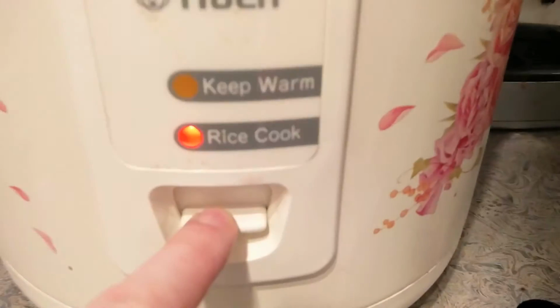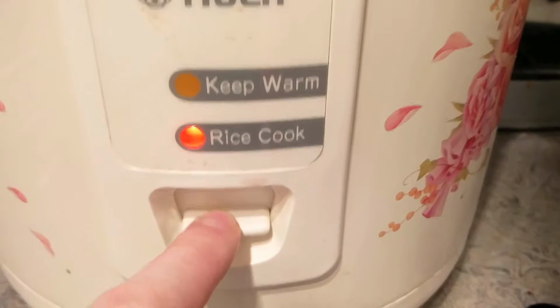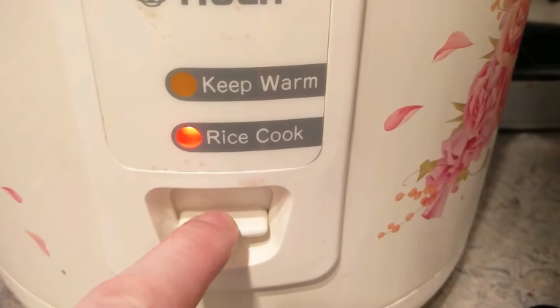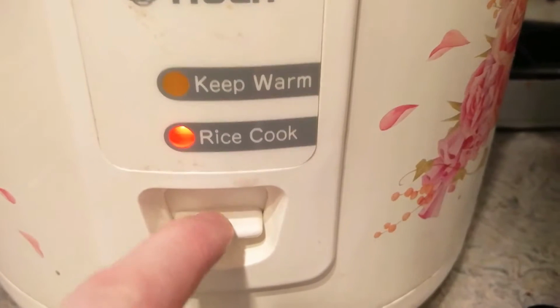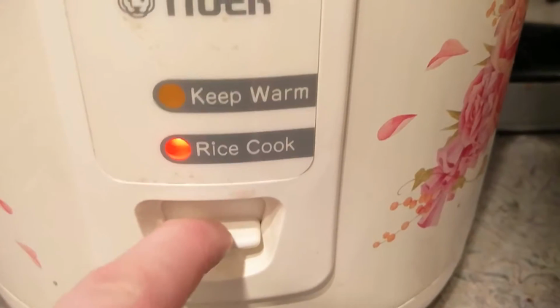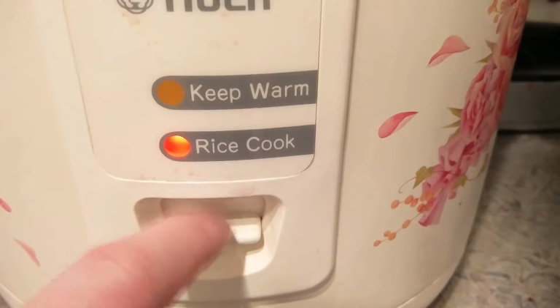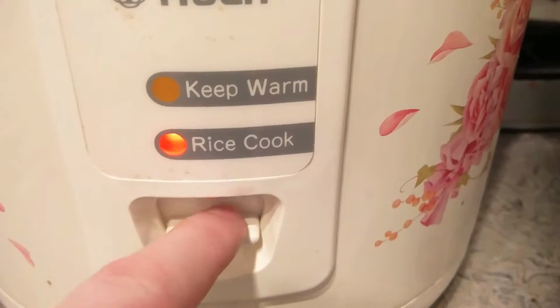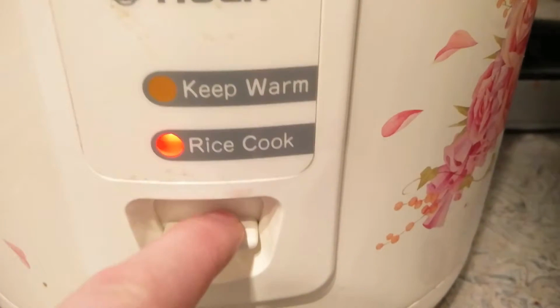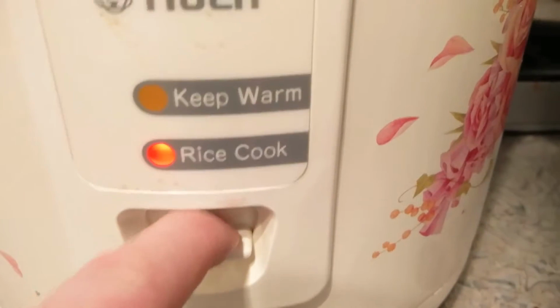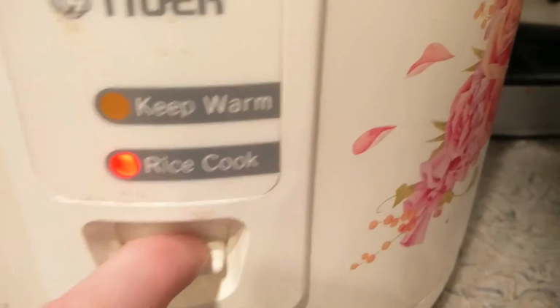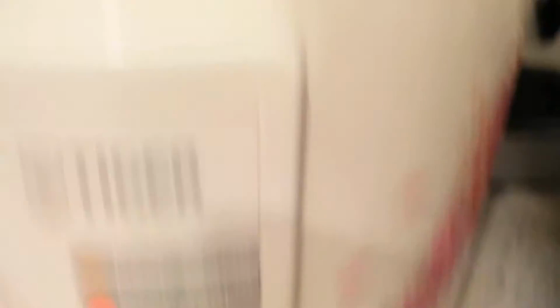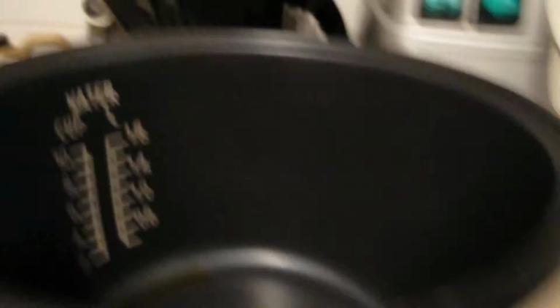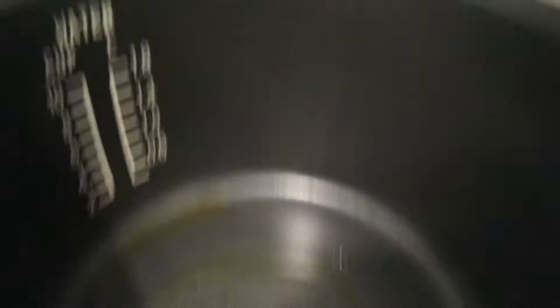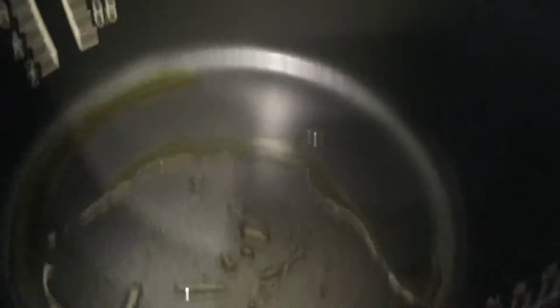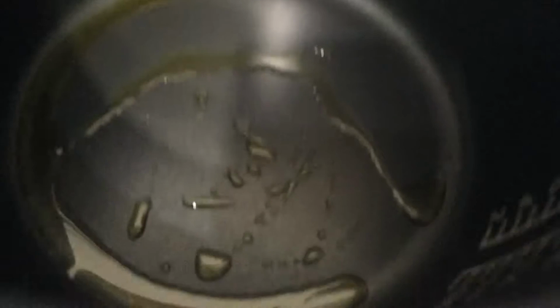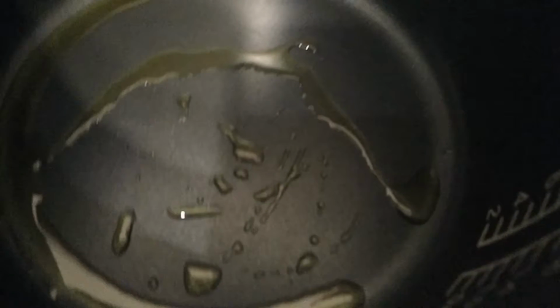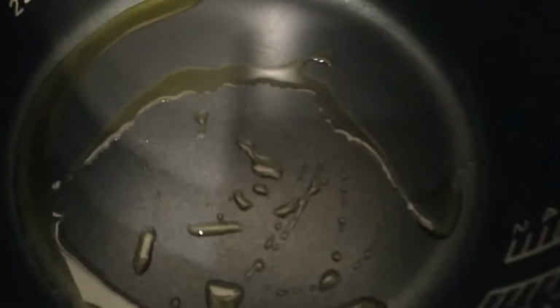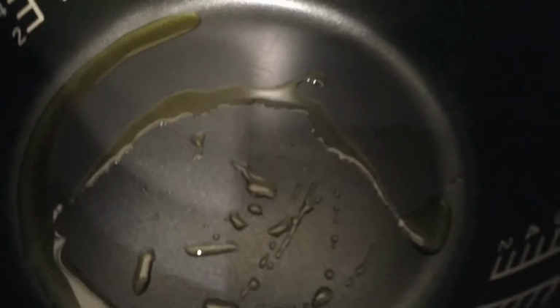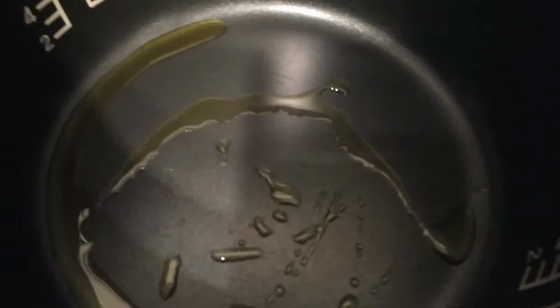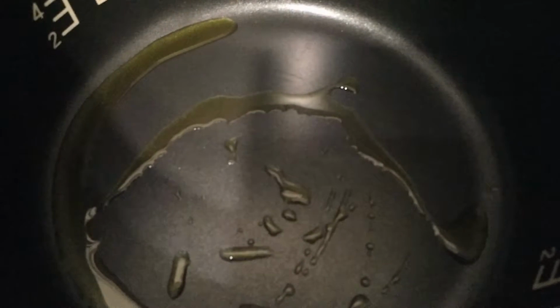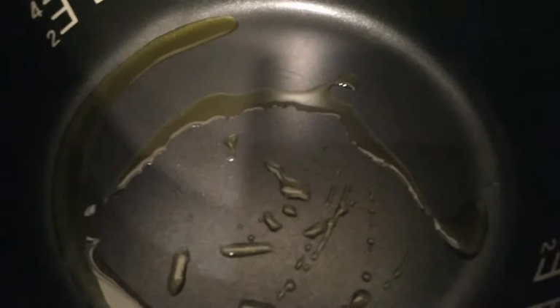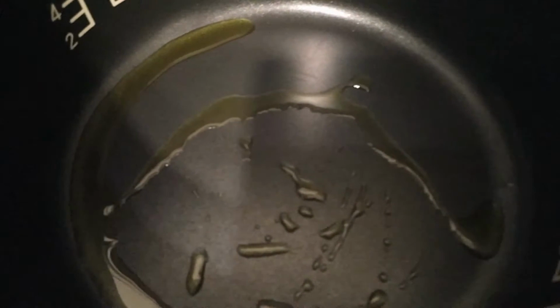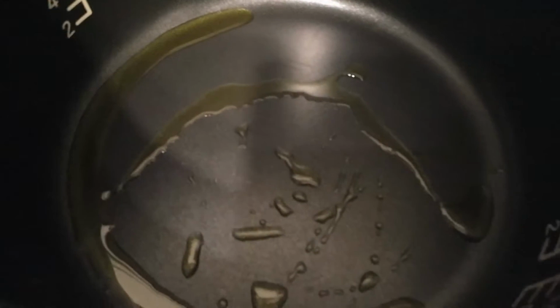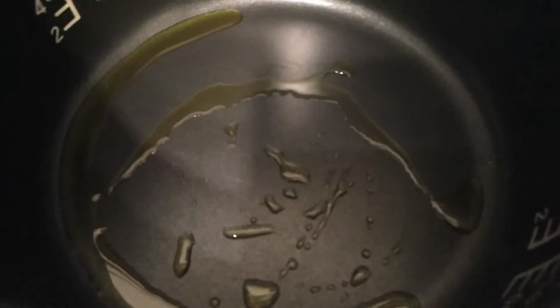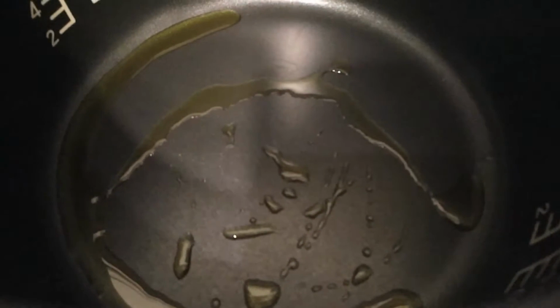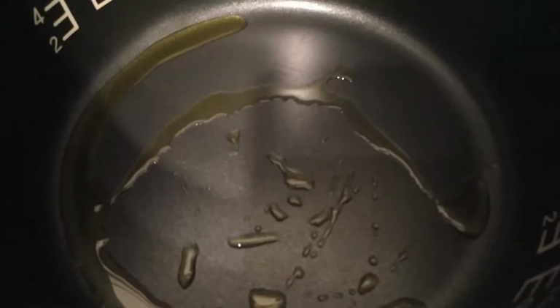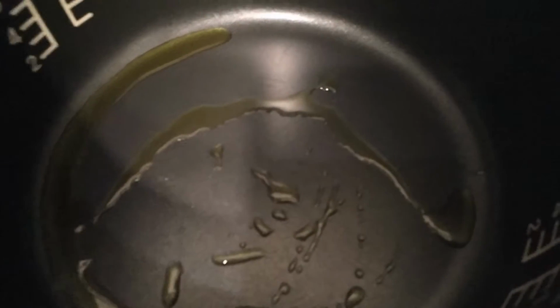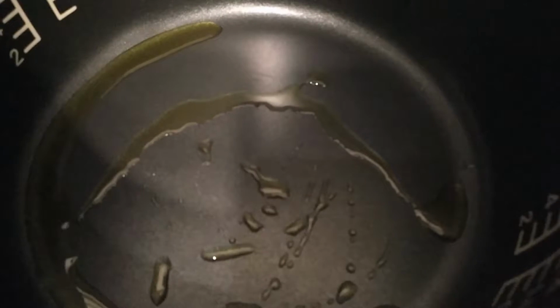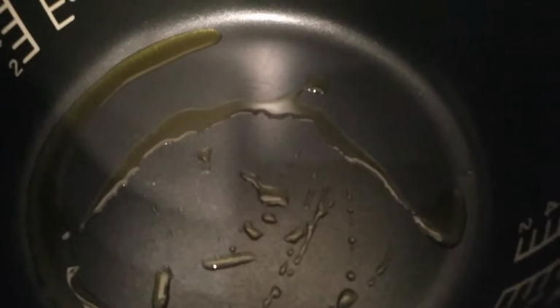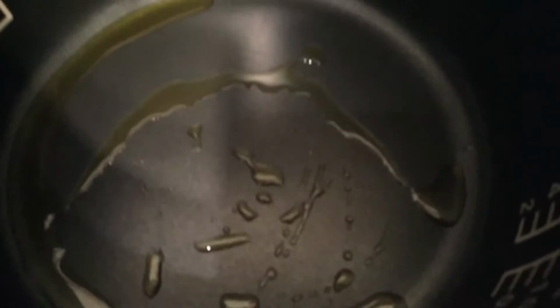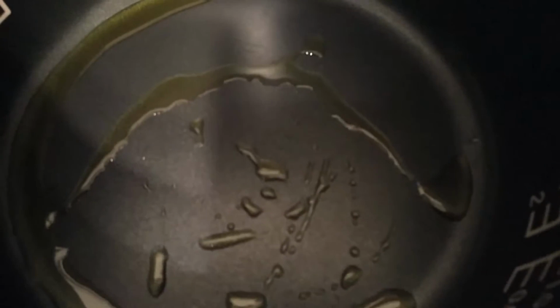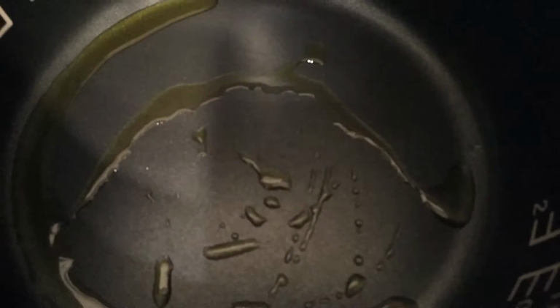When the lever's down, it's cooking. That's the important thing to remember because a lot of the time when you're cooking in a rice maker with nothing in it, it's going to actually keep trying to turn itself into keep warm. This is a safety feature that we're bypassing — it's probably not a good idea.